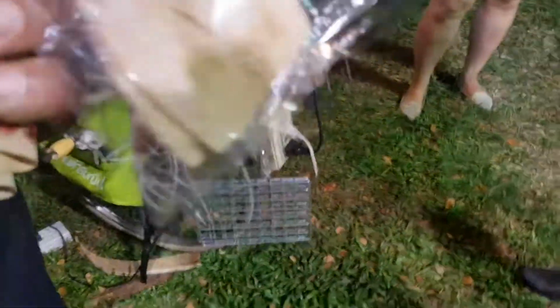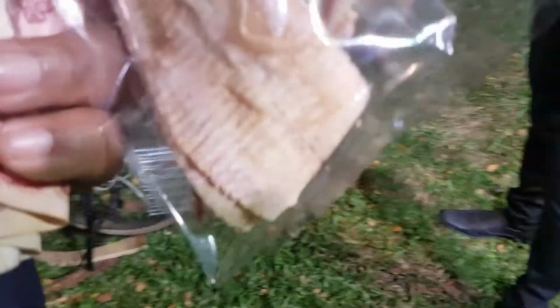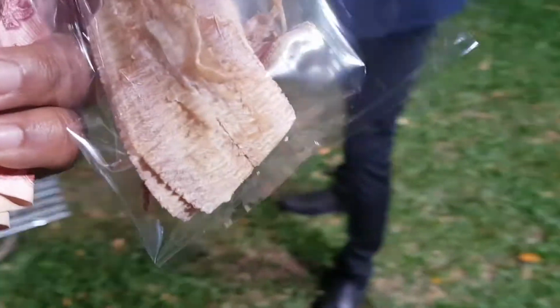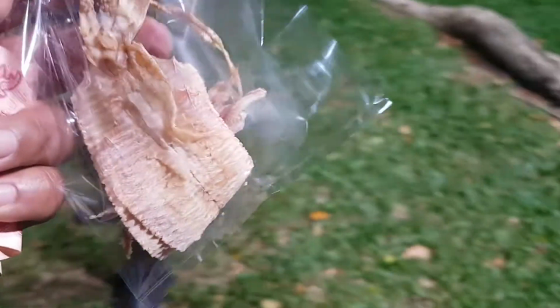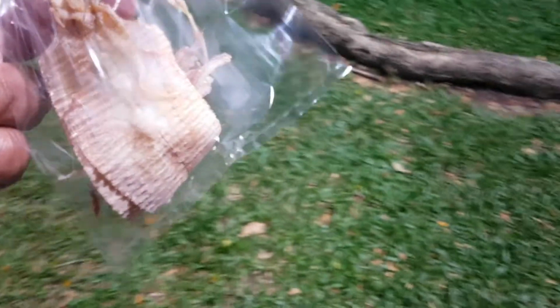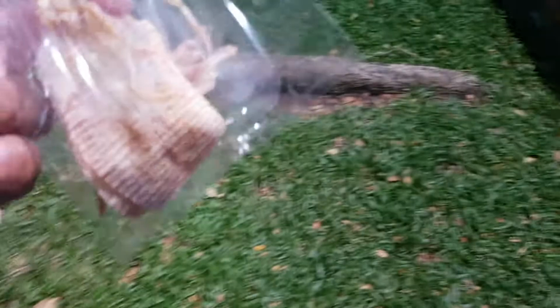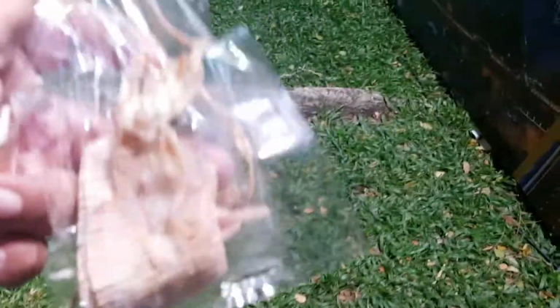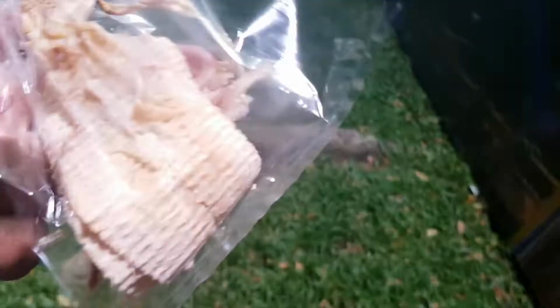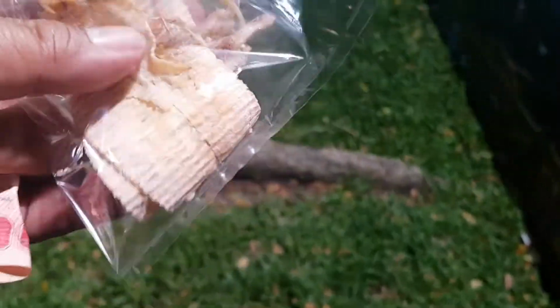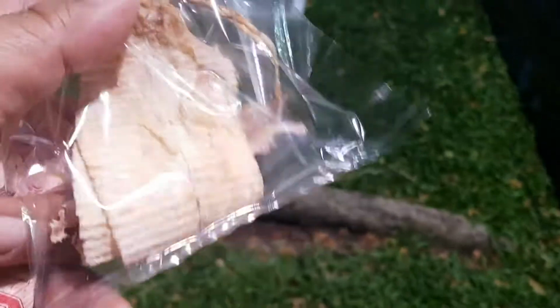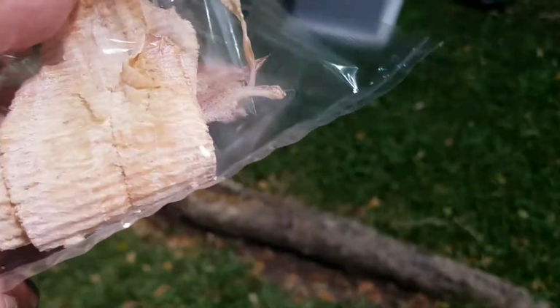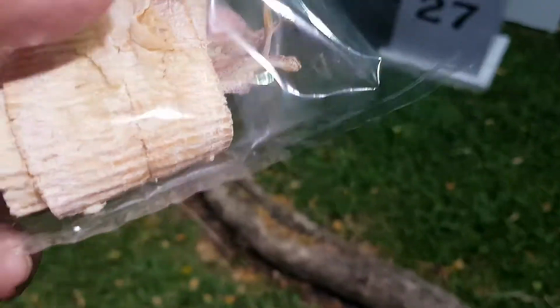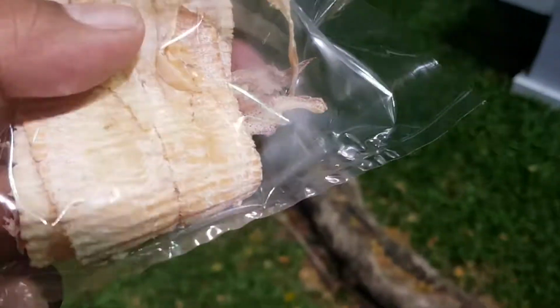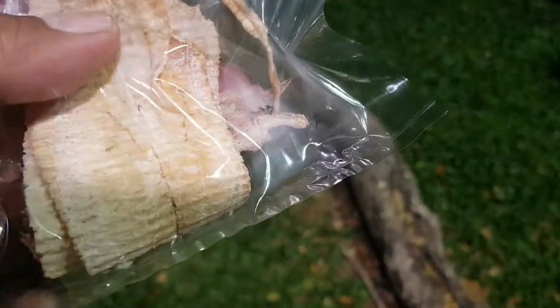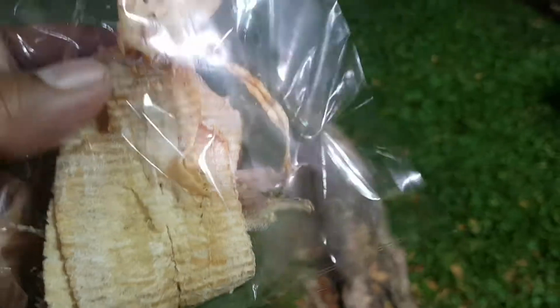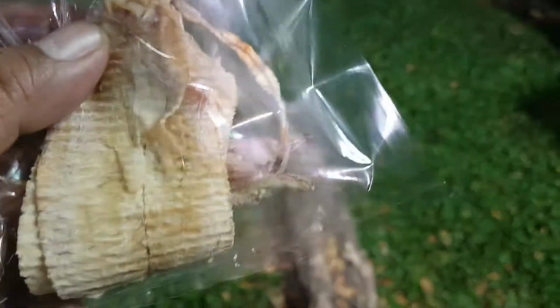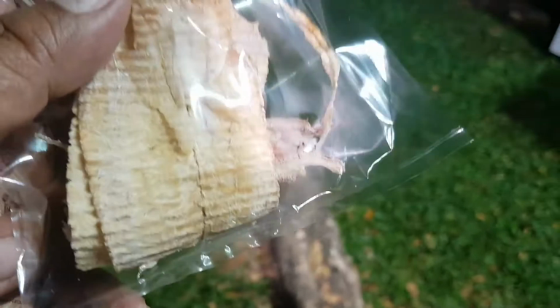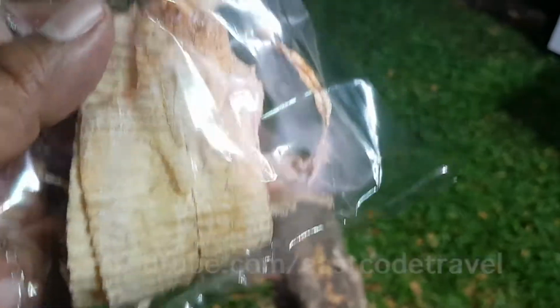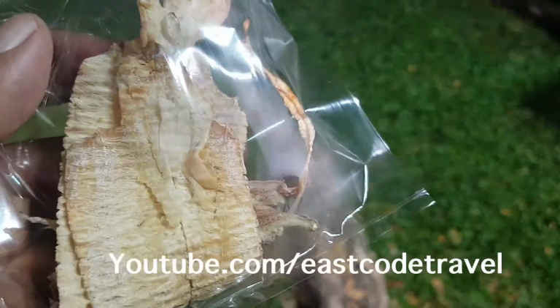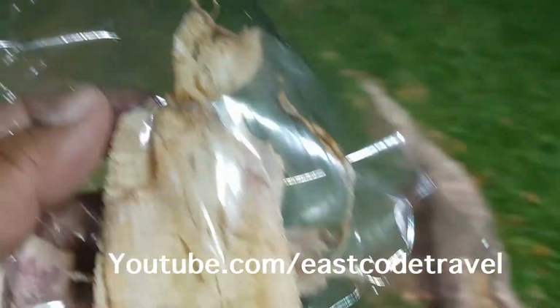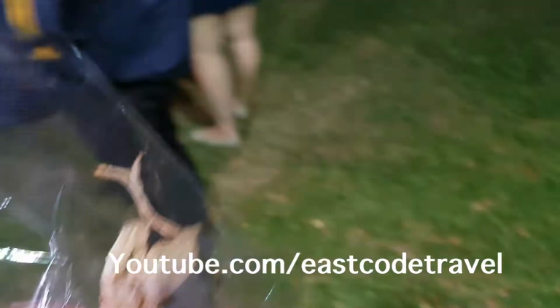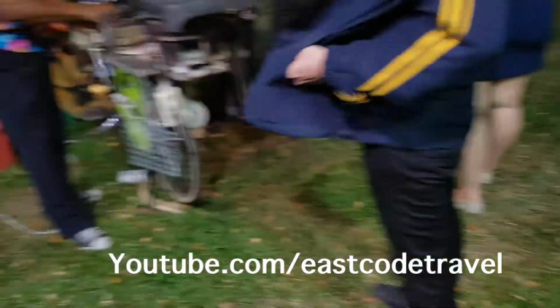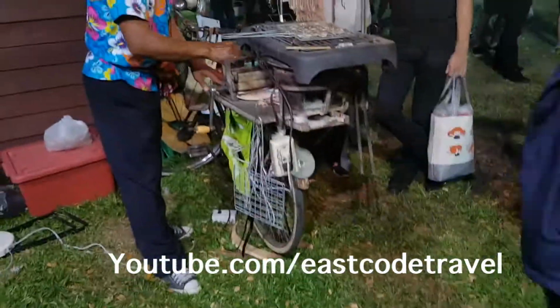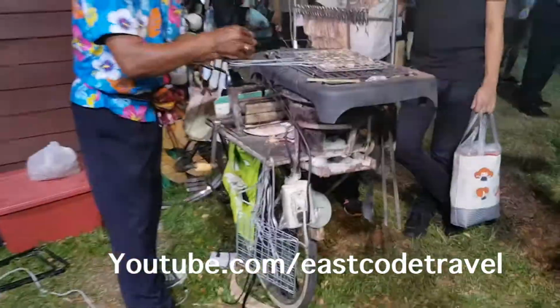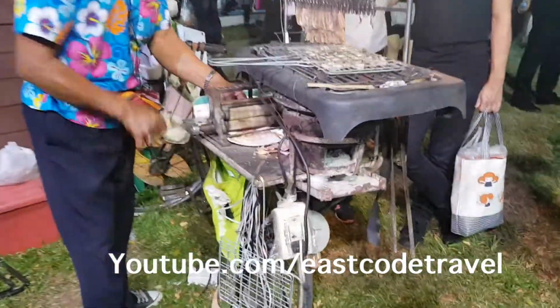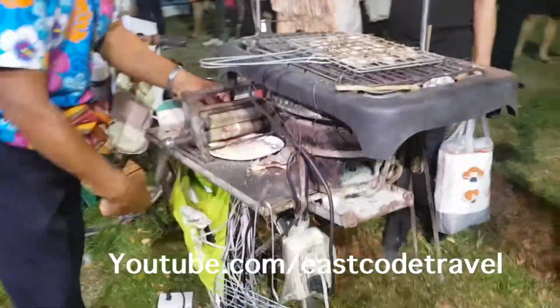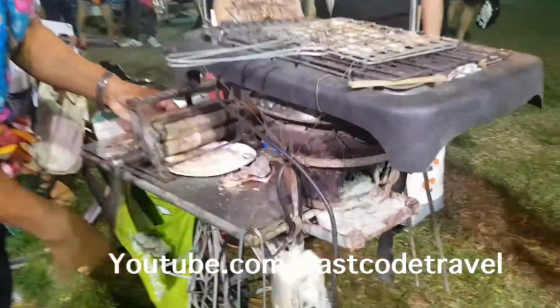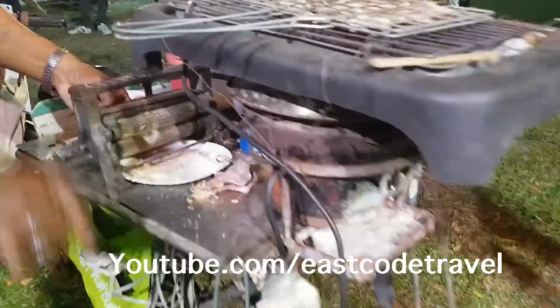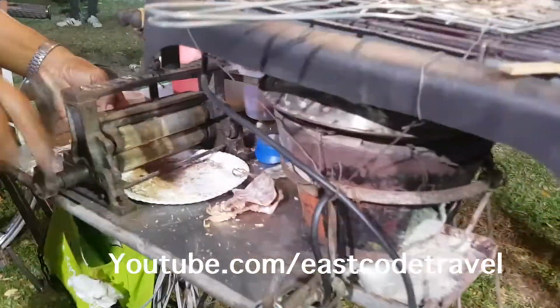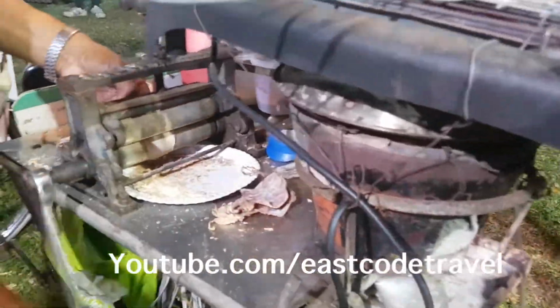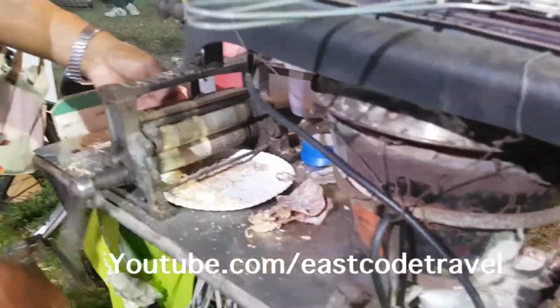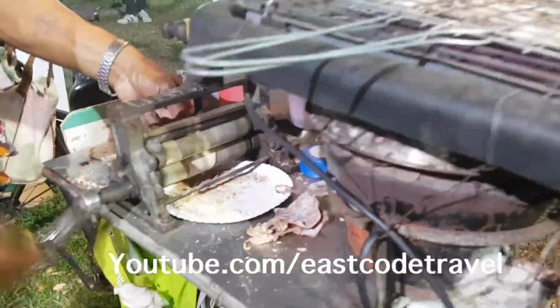So, if you want to enjoy it — this is Shan Chupai. If you choose the bigger one, it becomes more expensive. The one I chose is just a small one, so it's not quite expensive. Let's see.